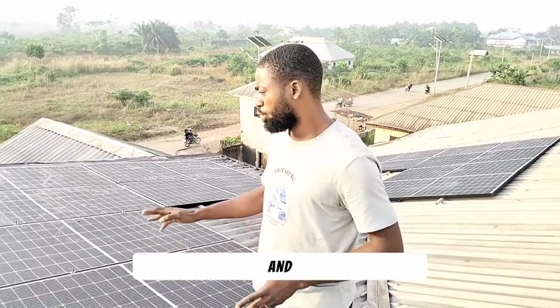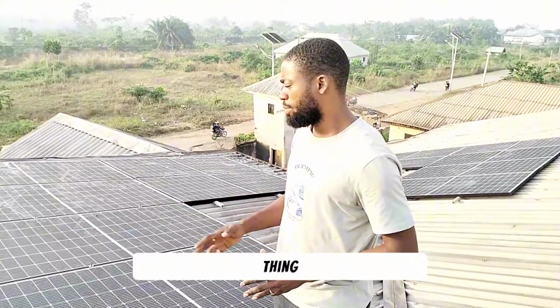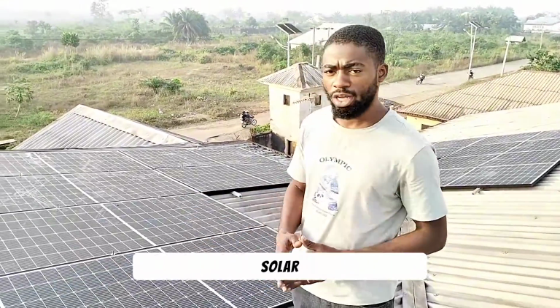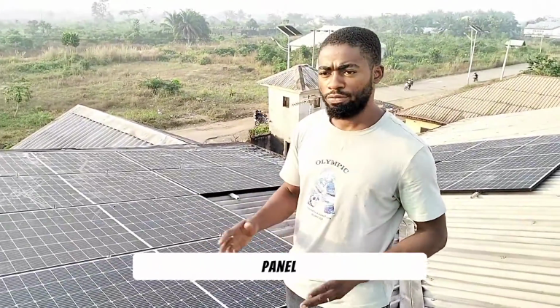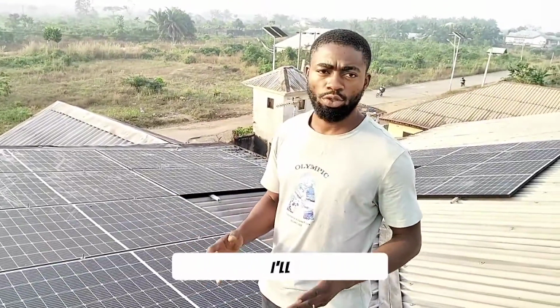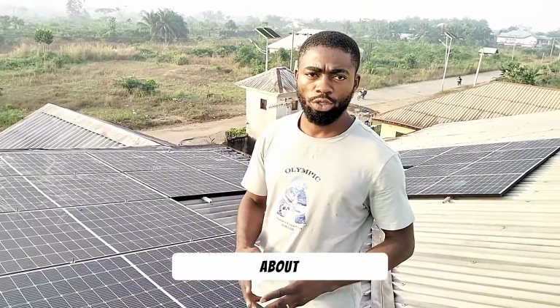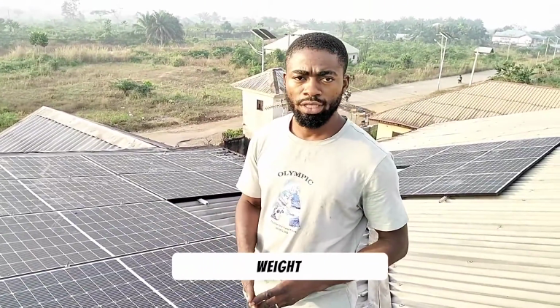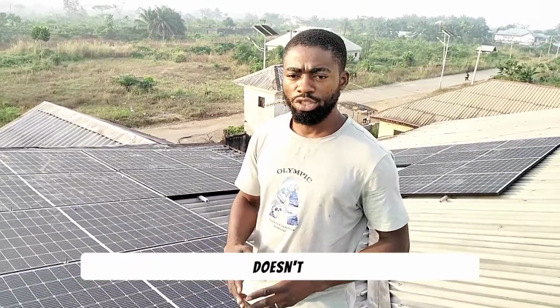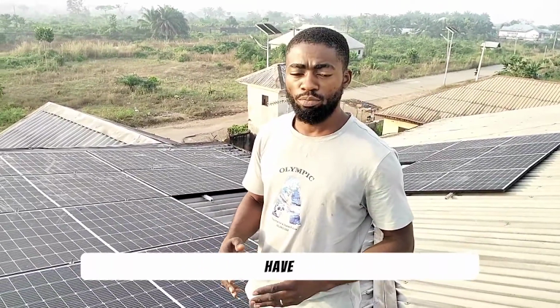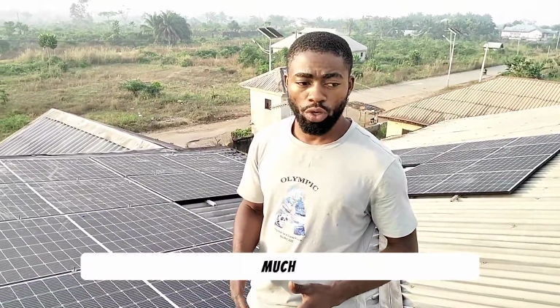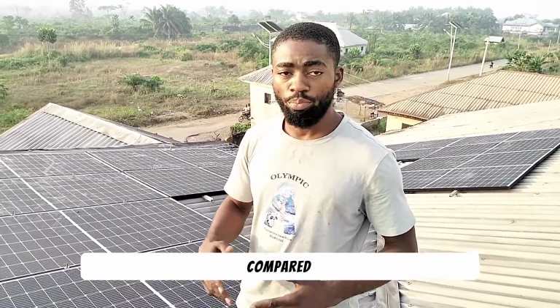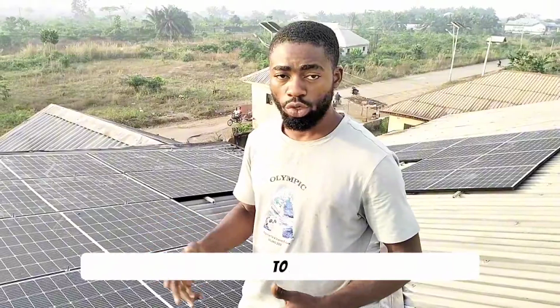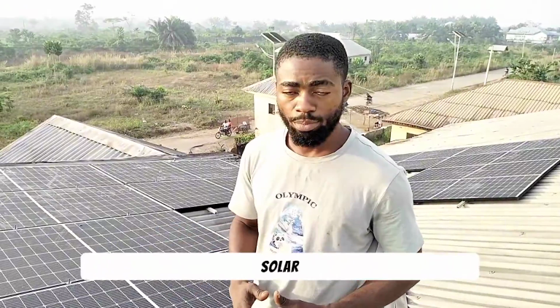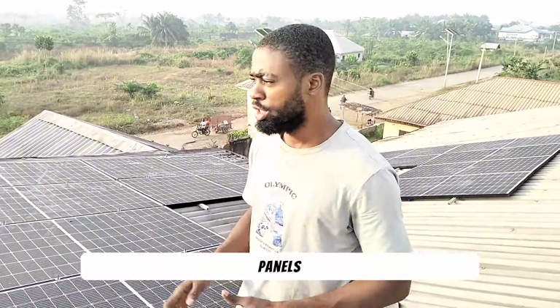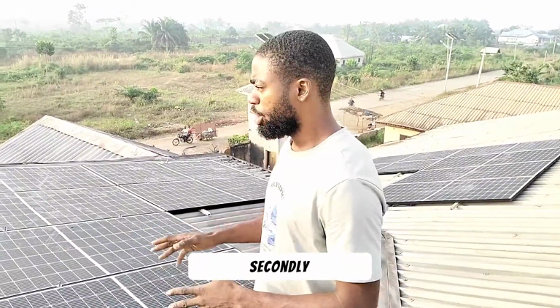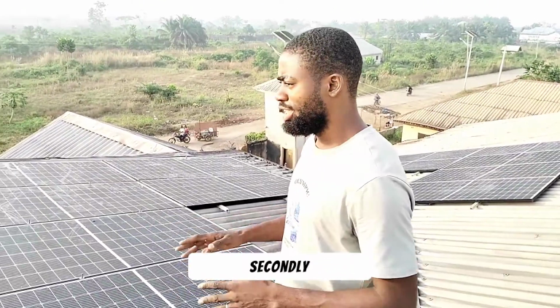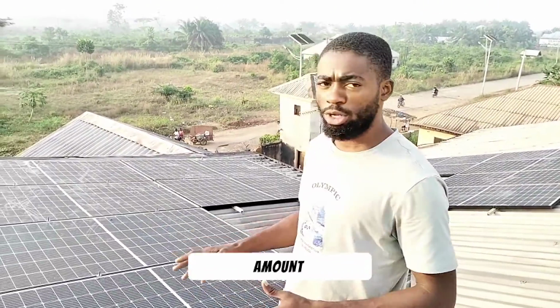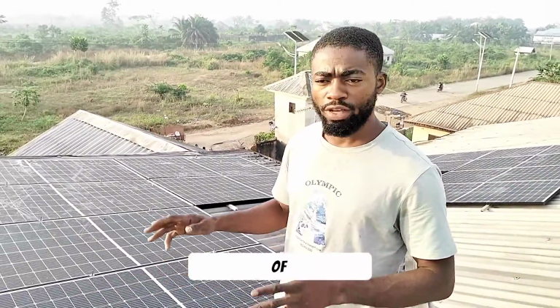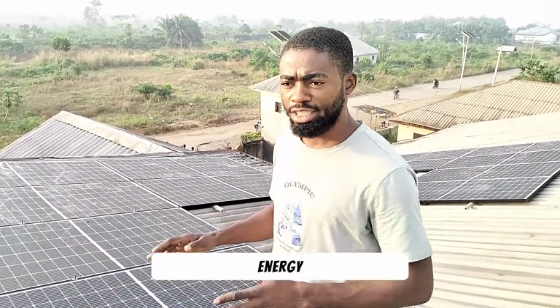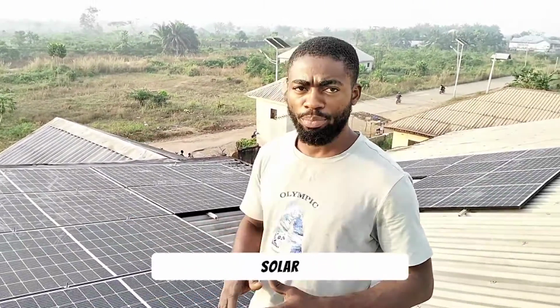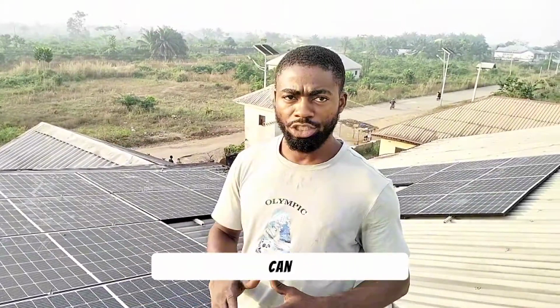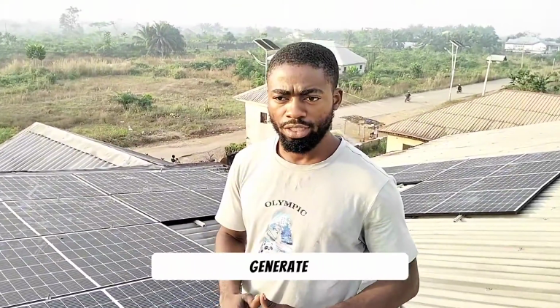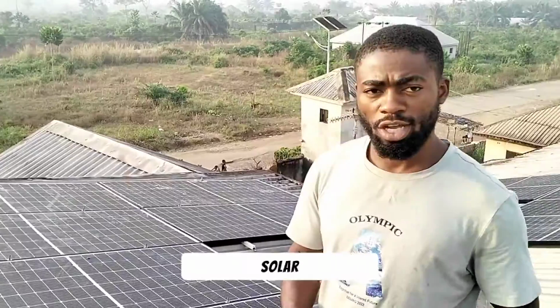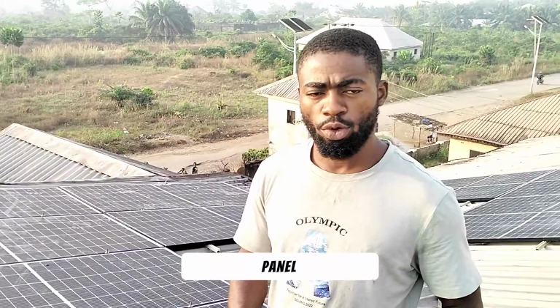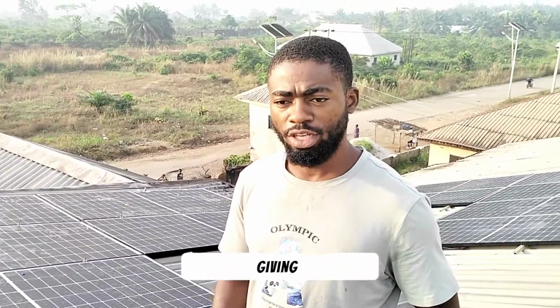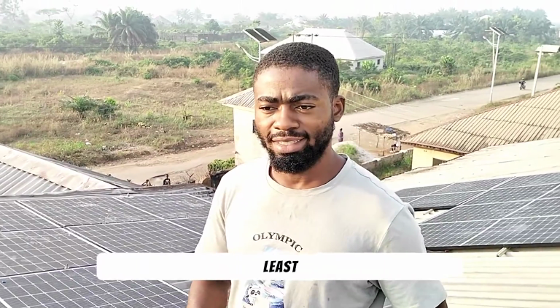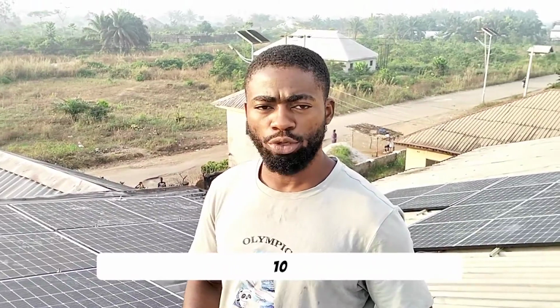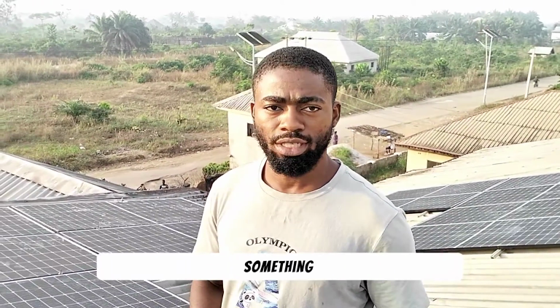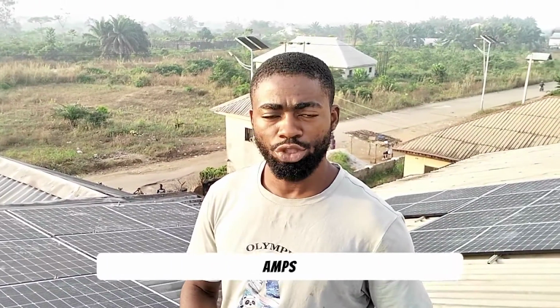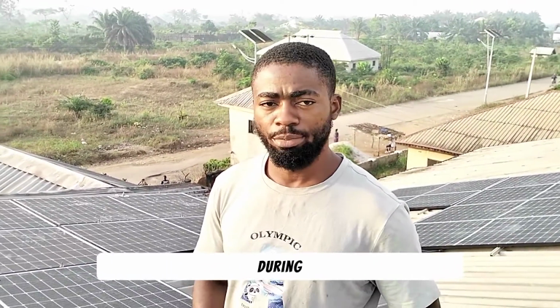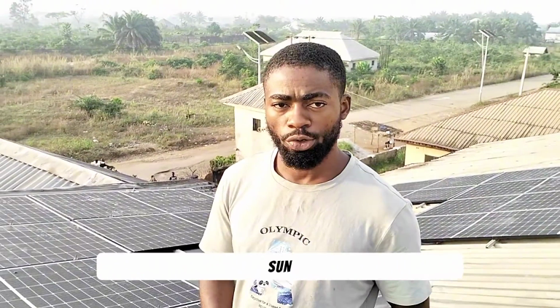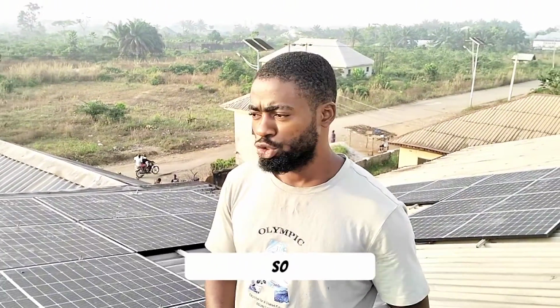One good thing about this solar panel — first, I'll talk about the weight. It doesn't have much weight compared to other solar panels. Secondly, the amount of energy it can generate. This solar panel was giving at least 10-point-something amps during peak sun.